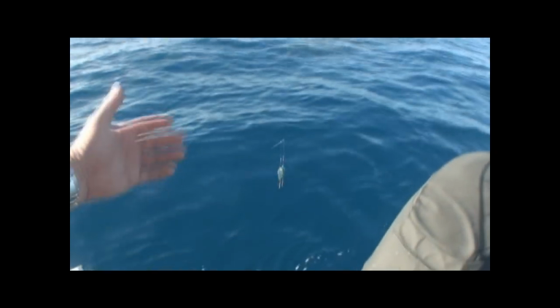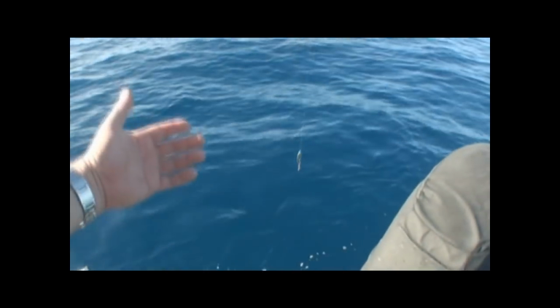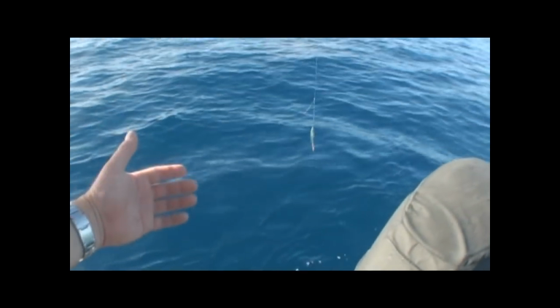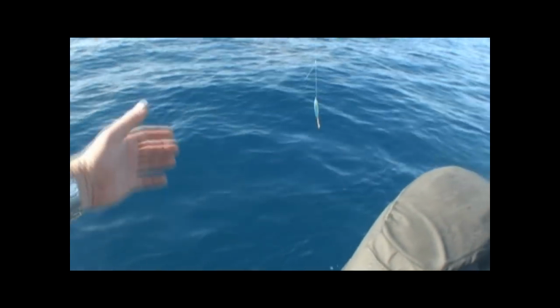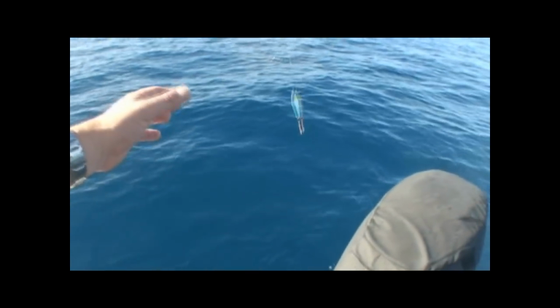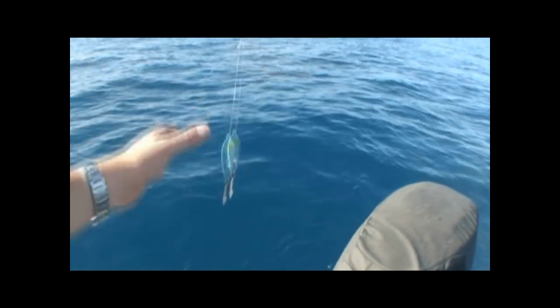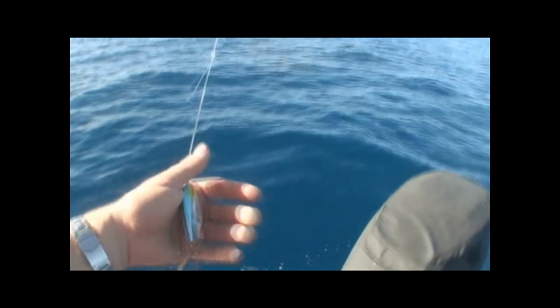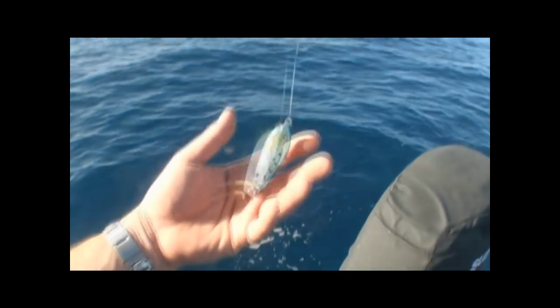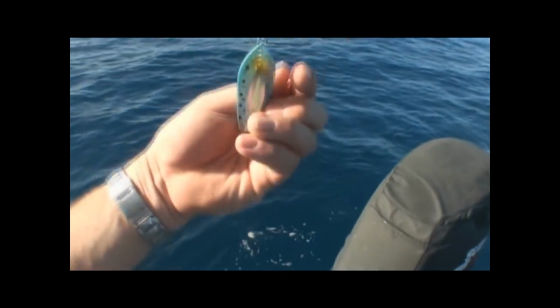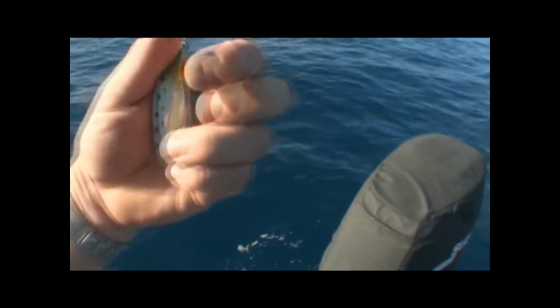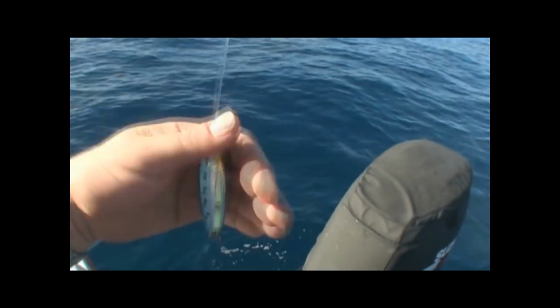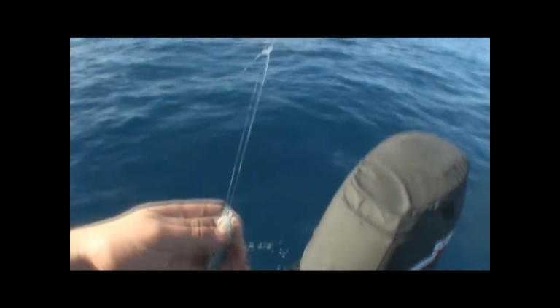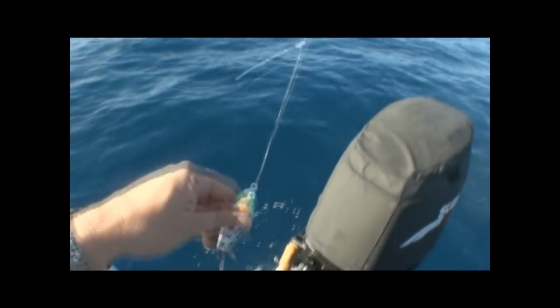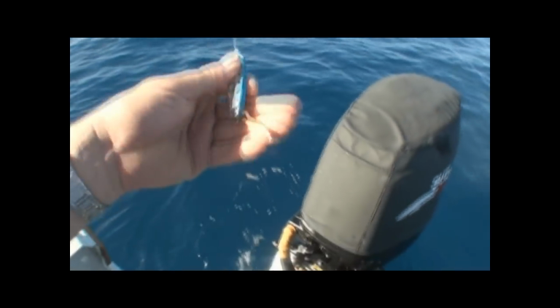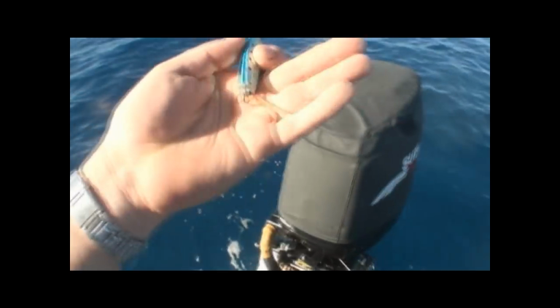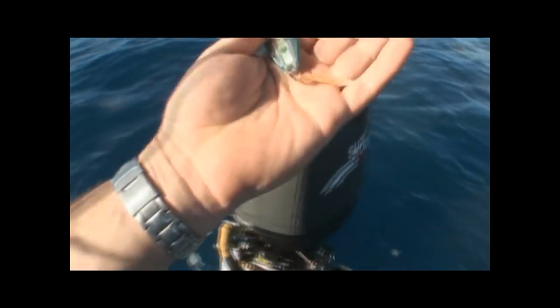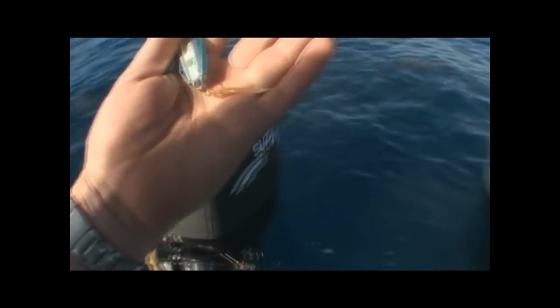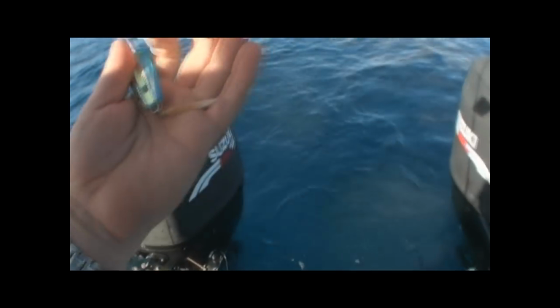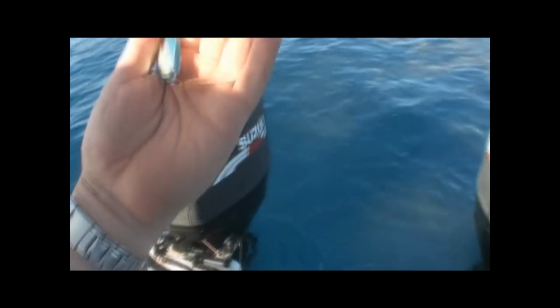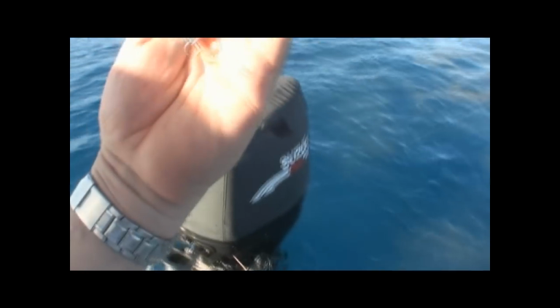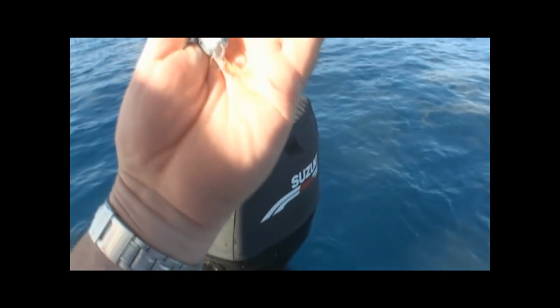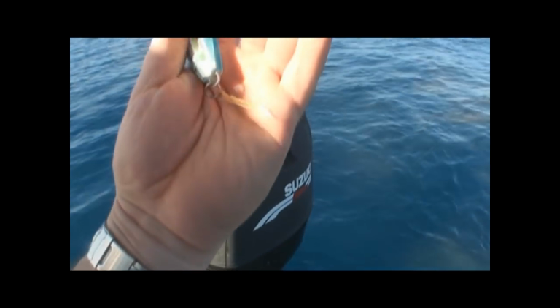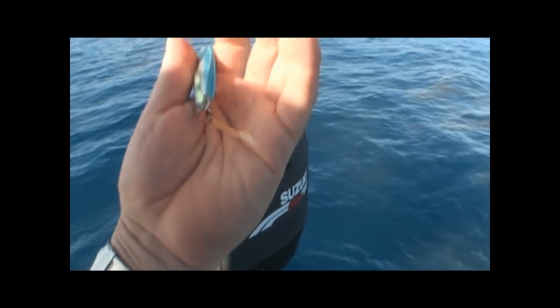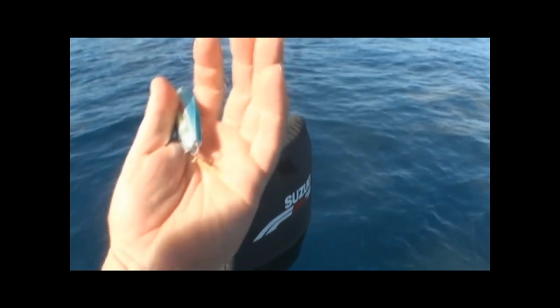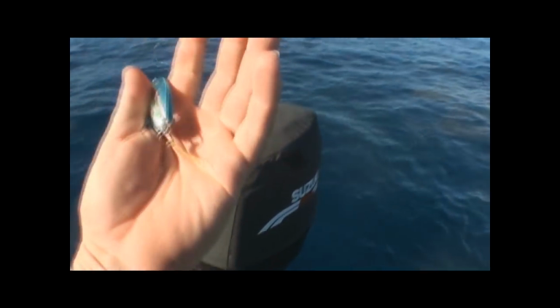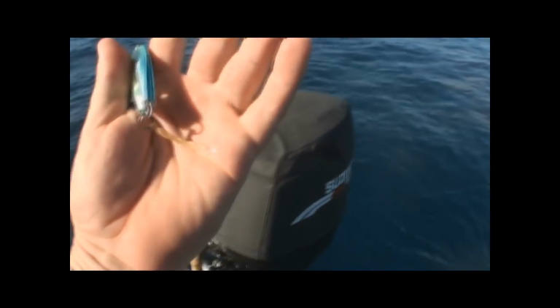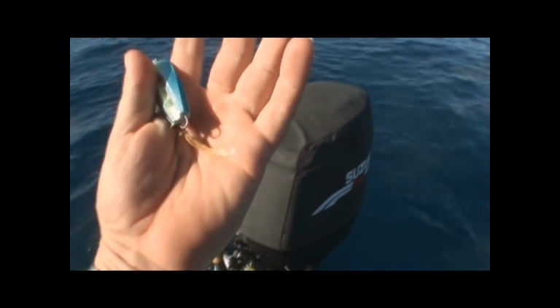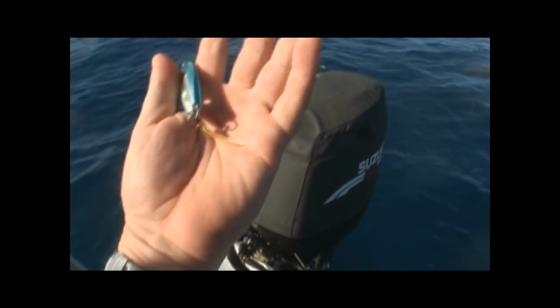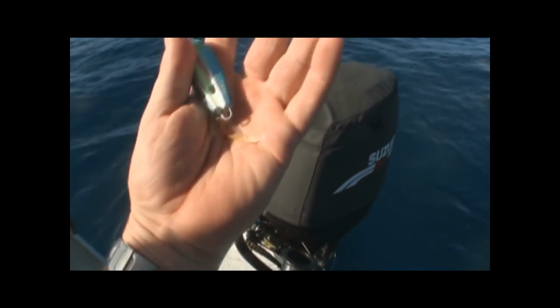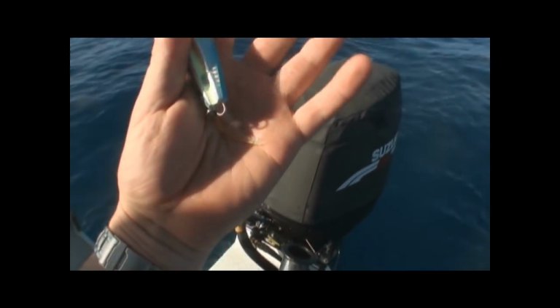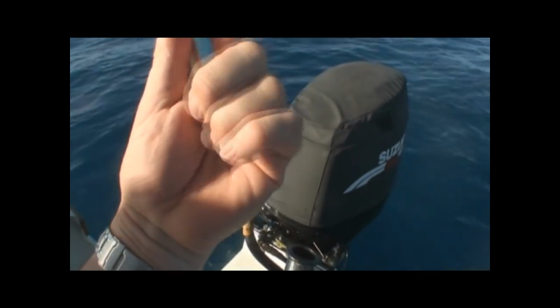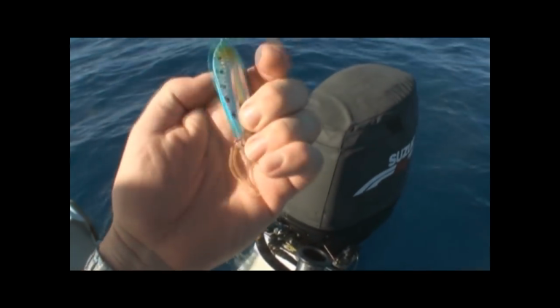Get her here mate - octo jig. Mackerel's gone, bit the hook off.